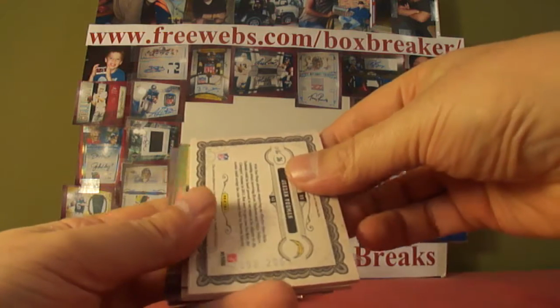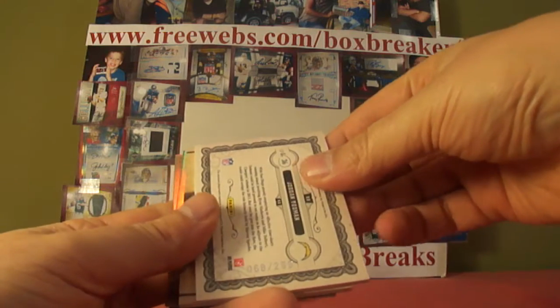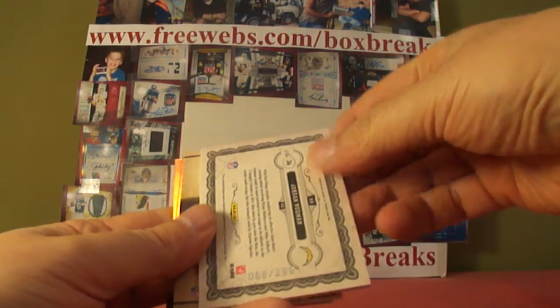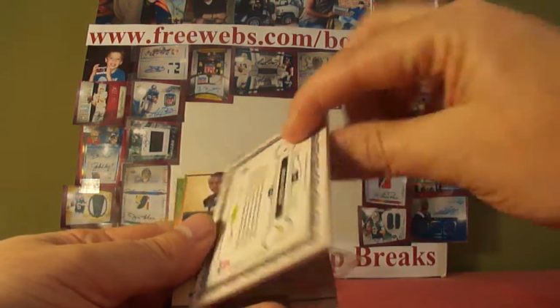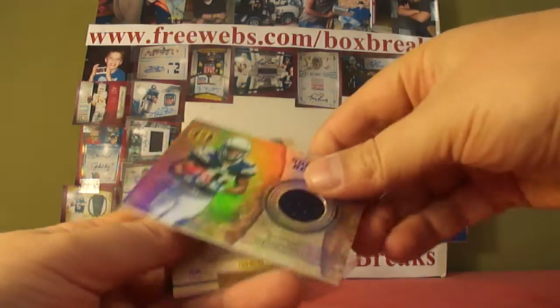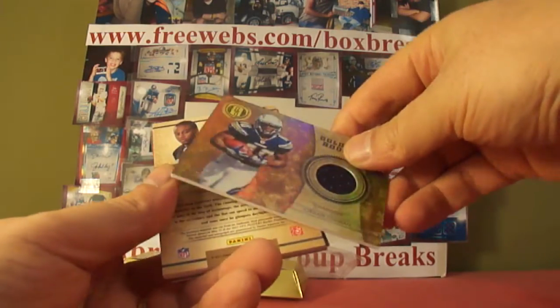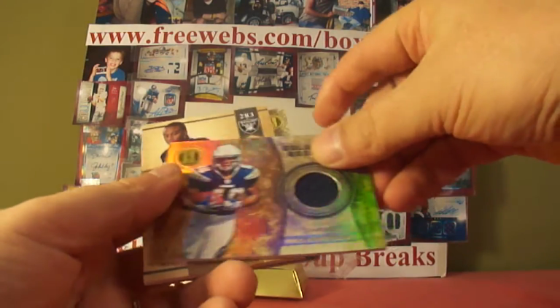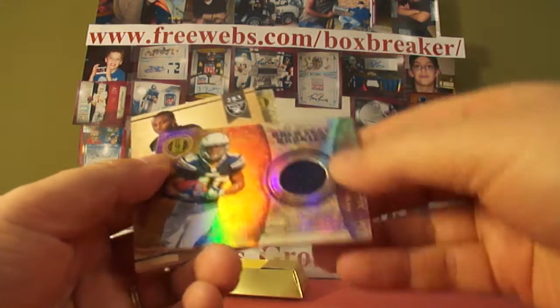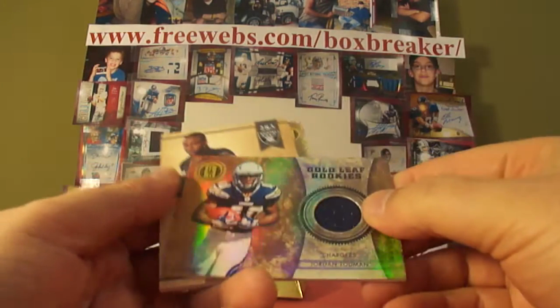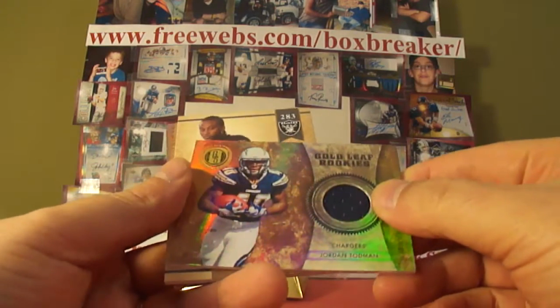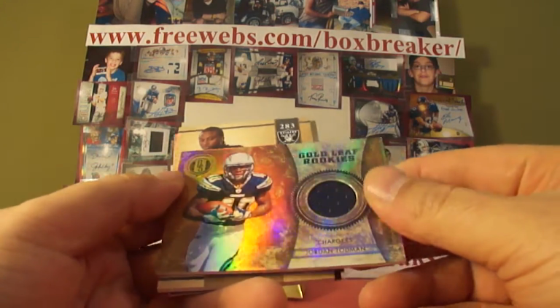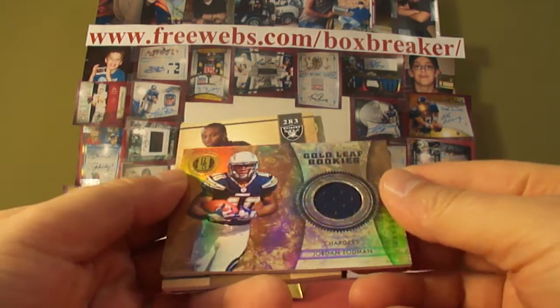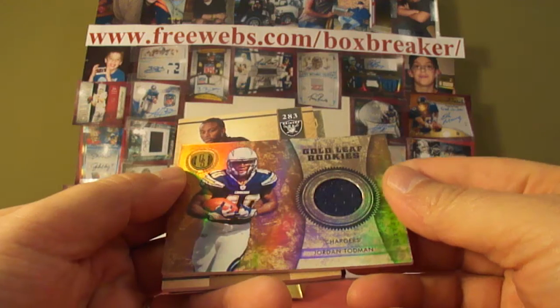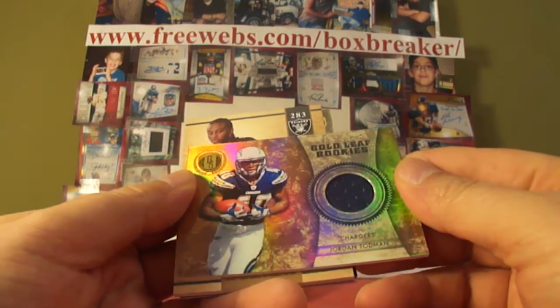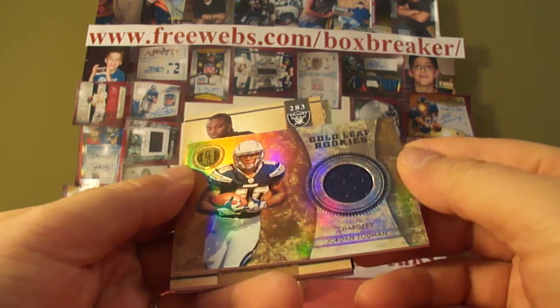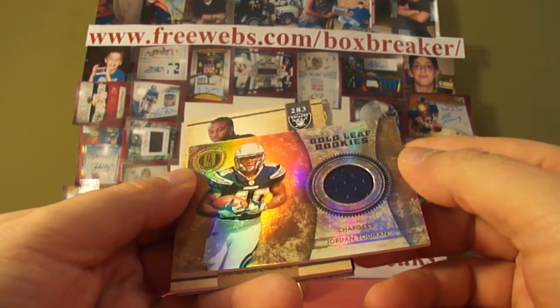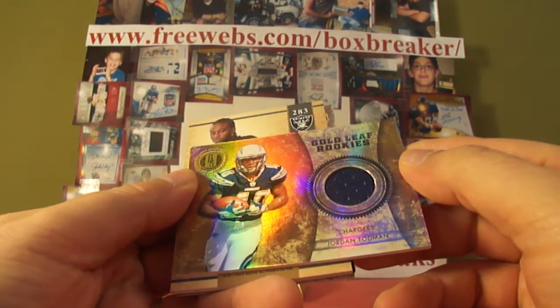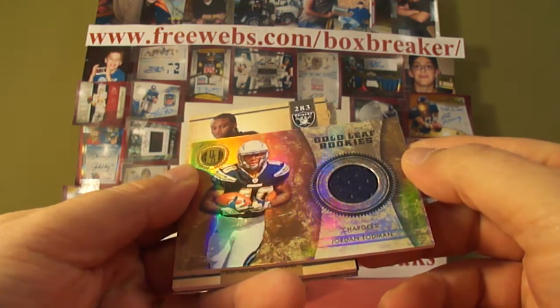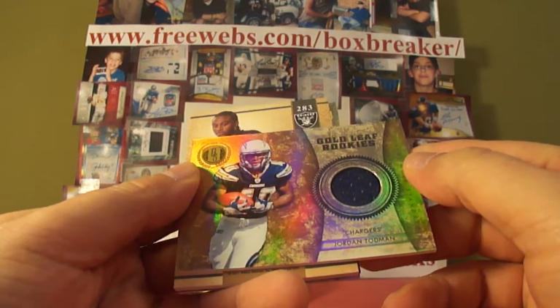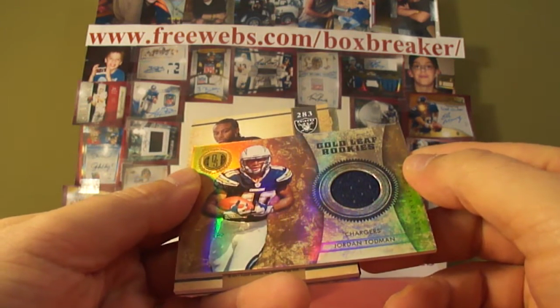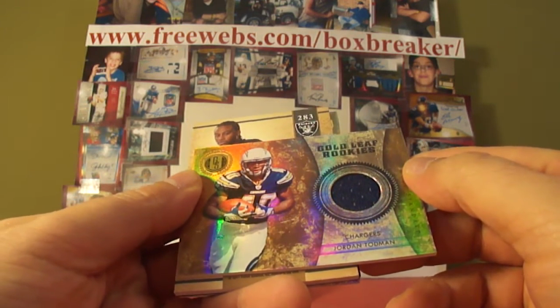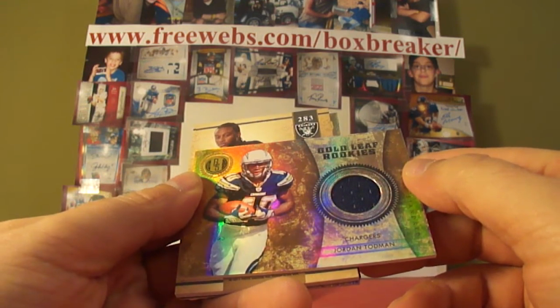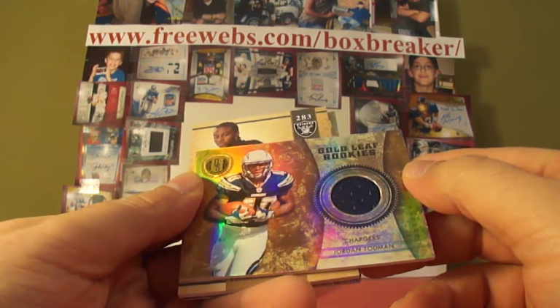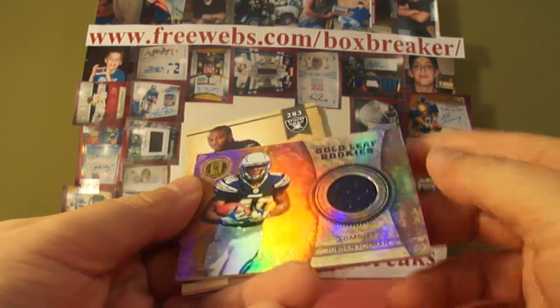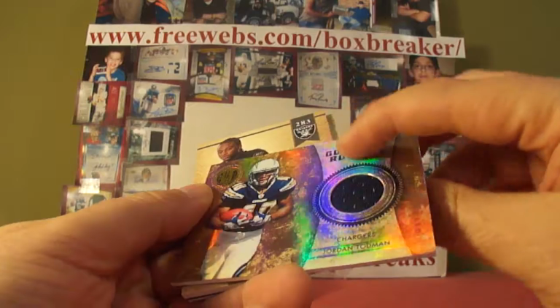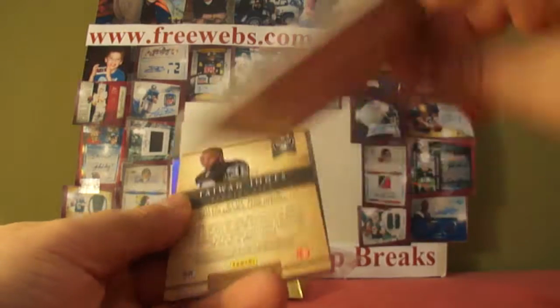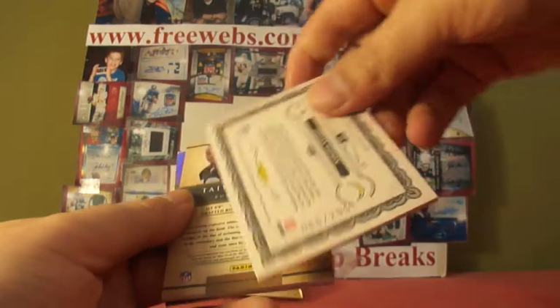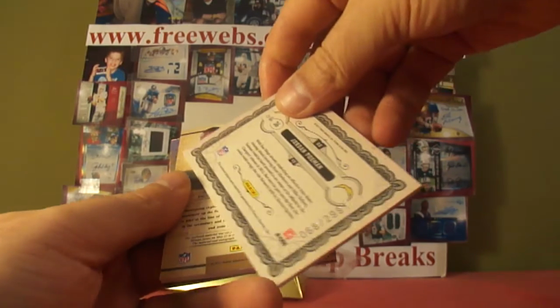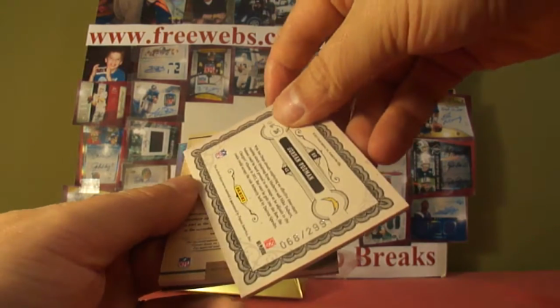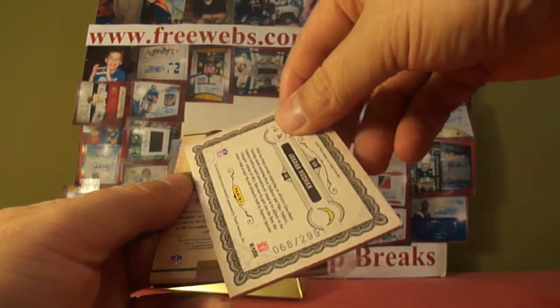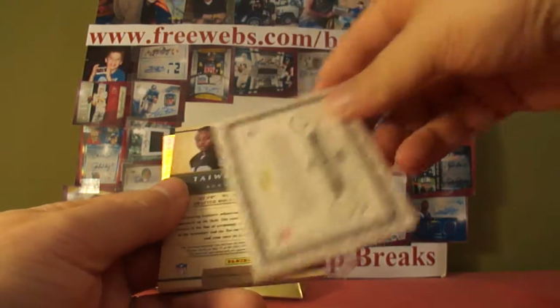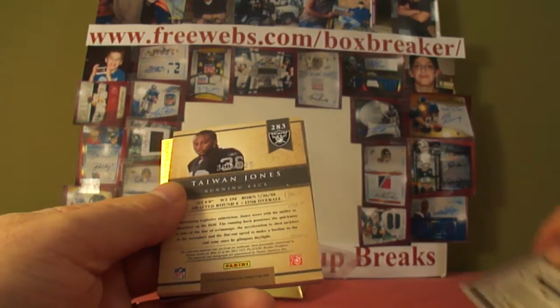And why not, keep the Chargers coming — it's Jordan Todman, Gold Leaf rookies jersey, for Bob Koning again. Numbered 68 of 299.